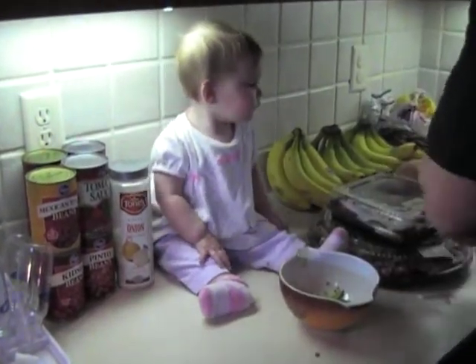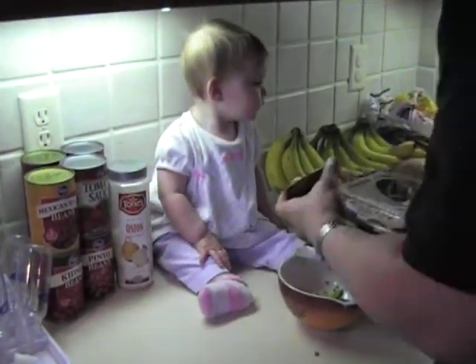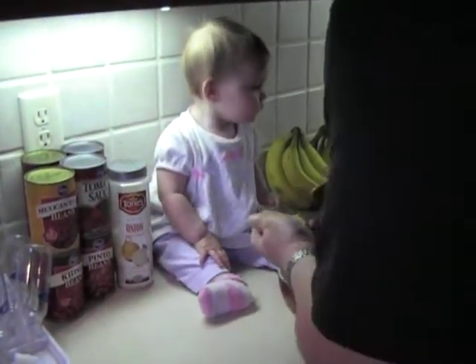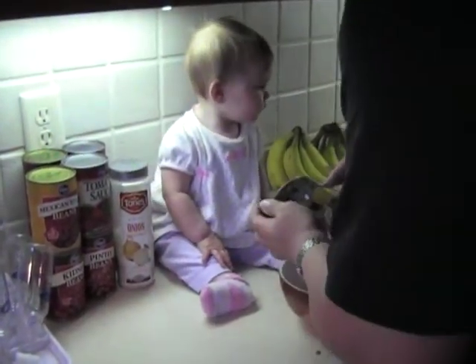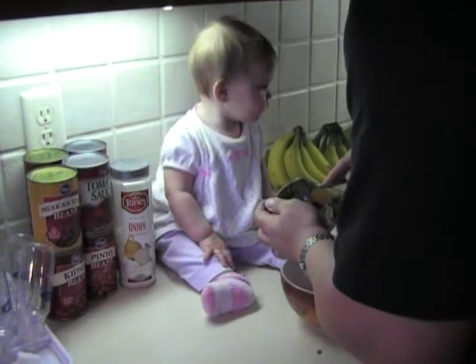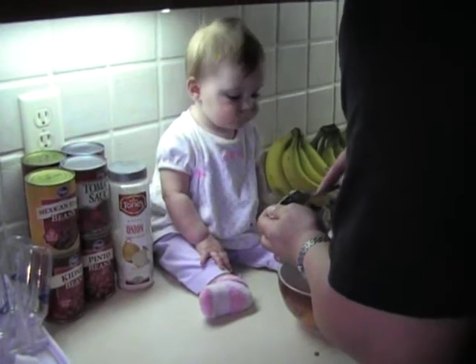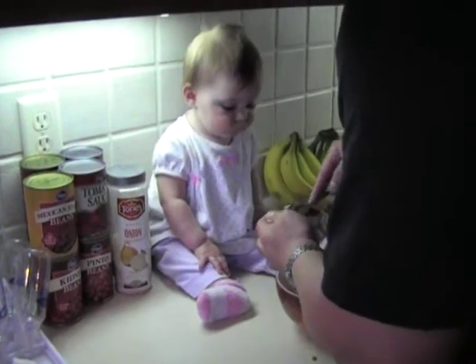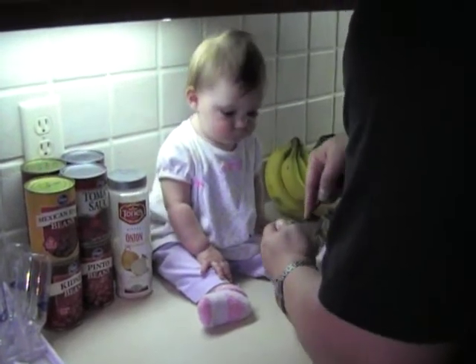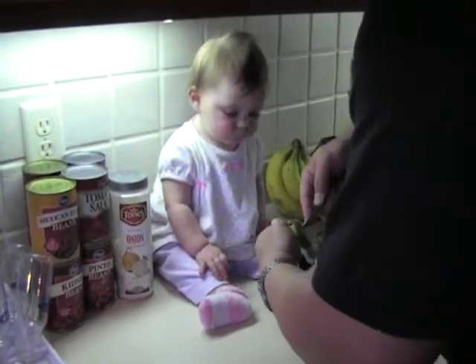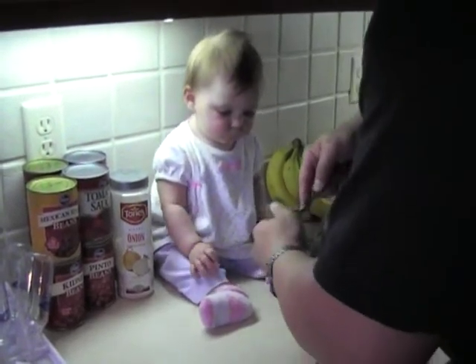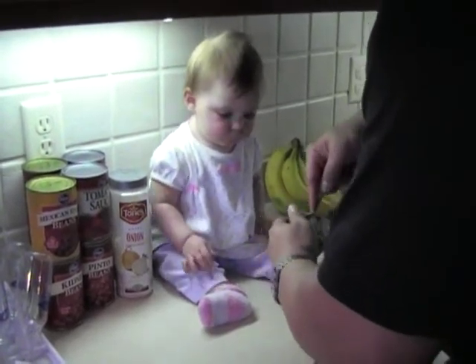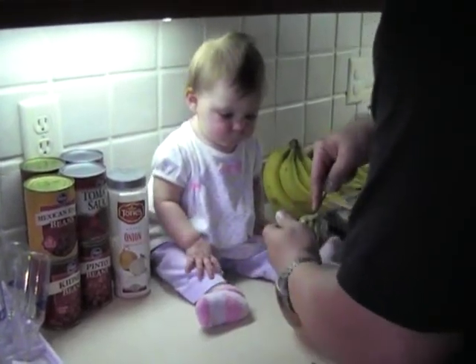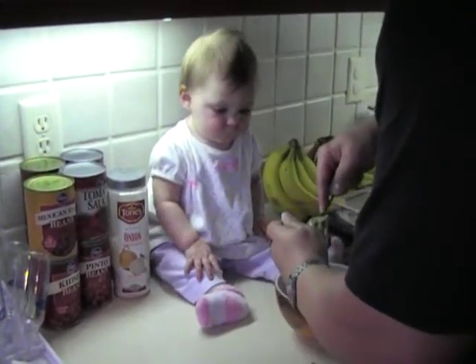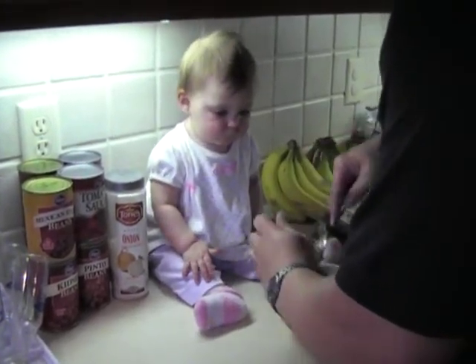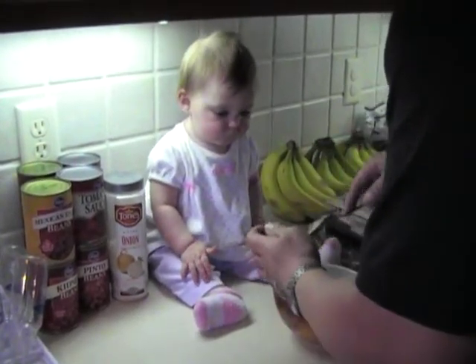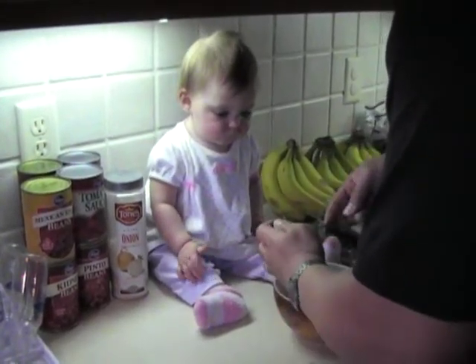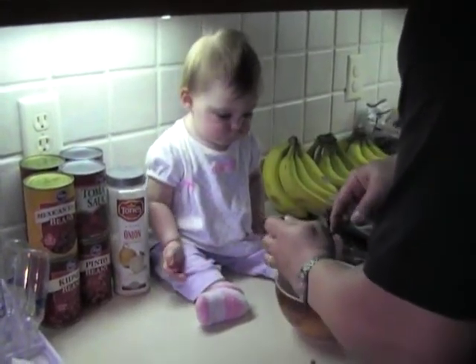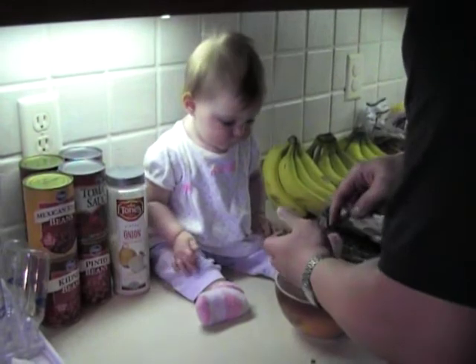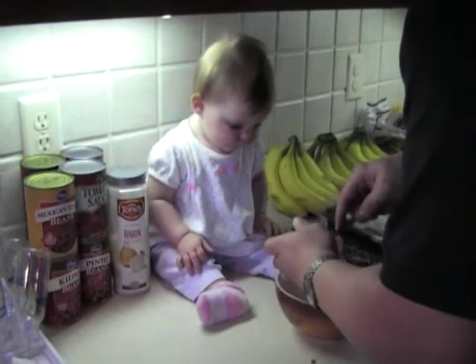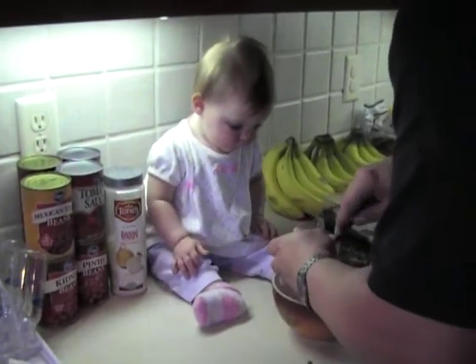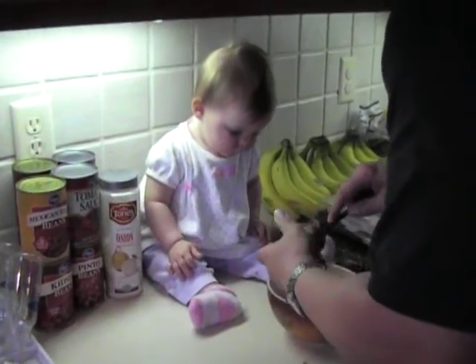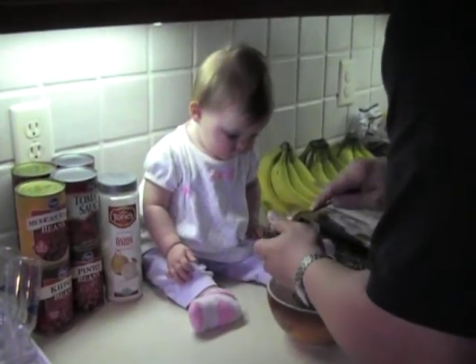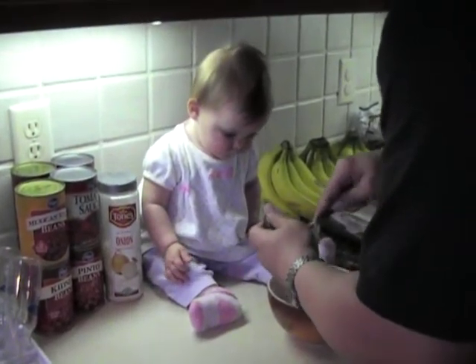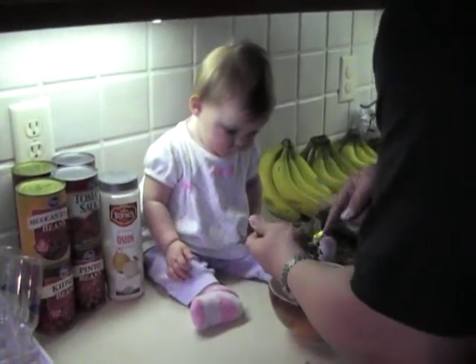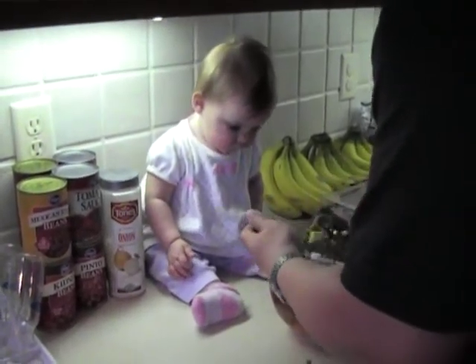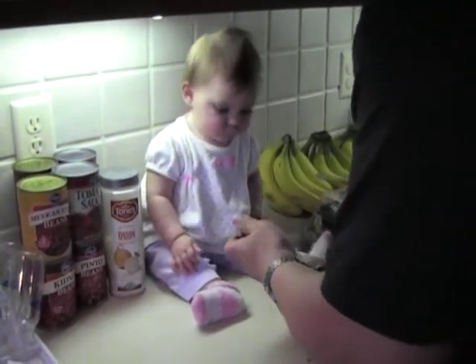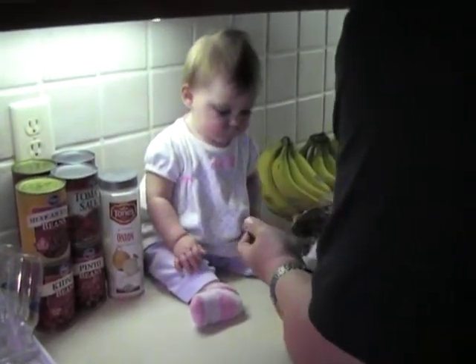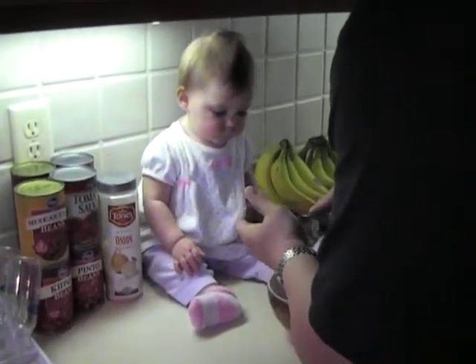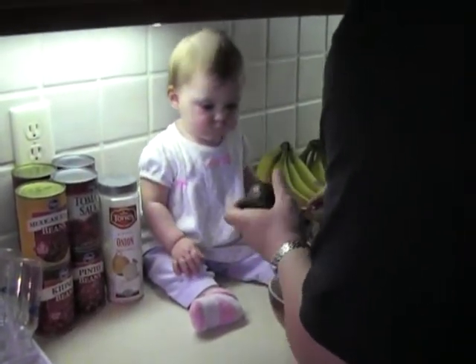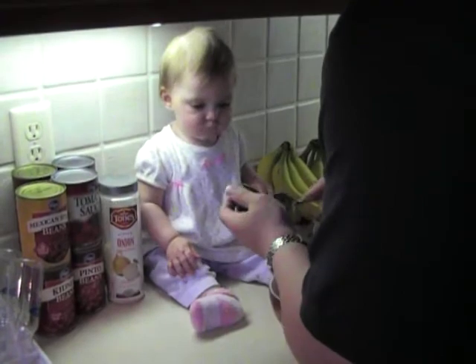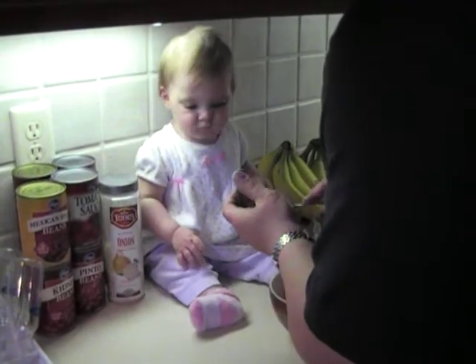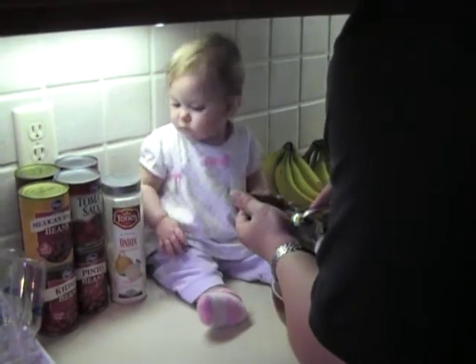Take the other one. Scoop it out. See what I'm doing here? Pay attention. You're going to be the guacamole maker from now on. I don't want to have to do this again. I've got other things to do. You make the guacamole from now on.